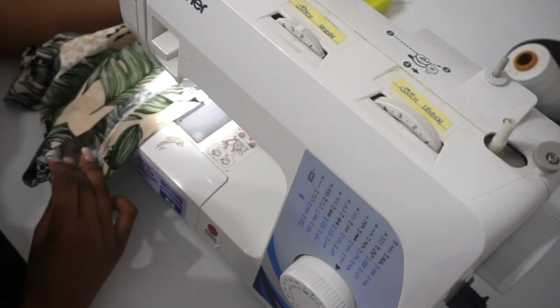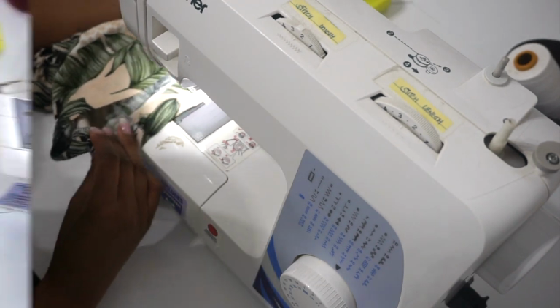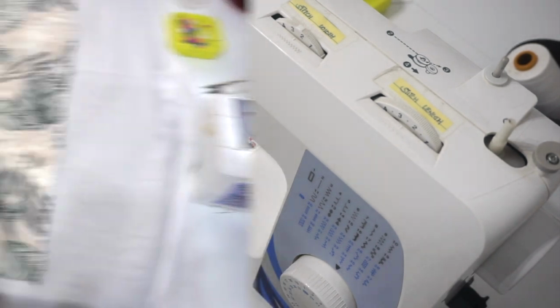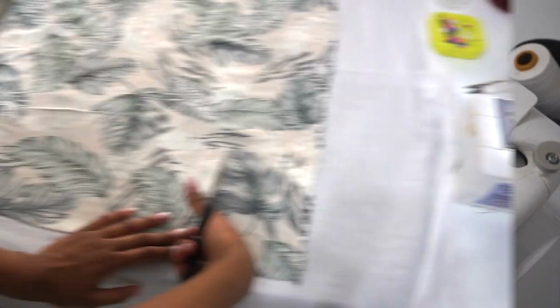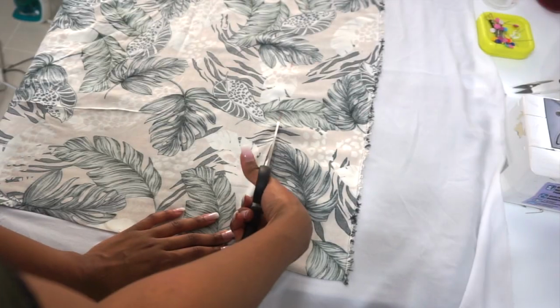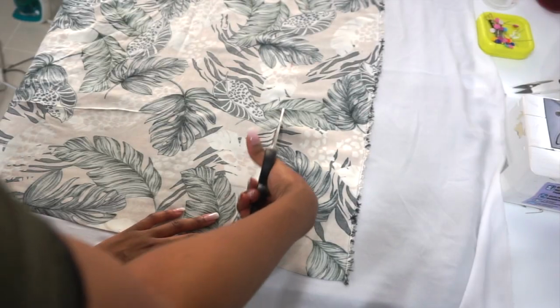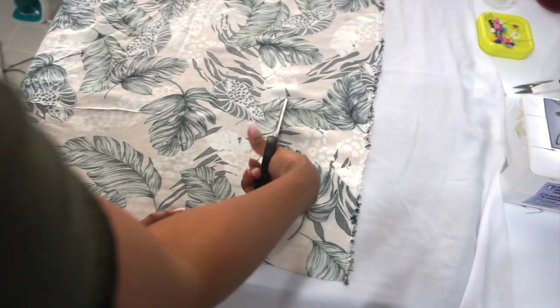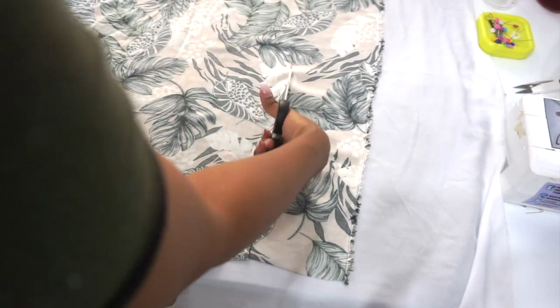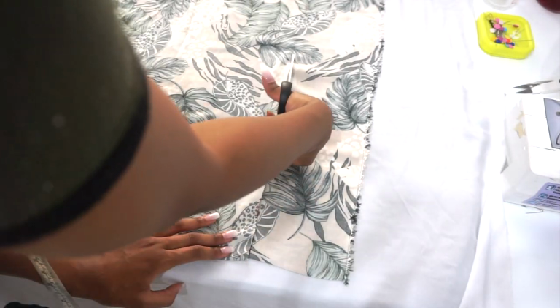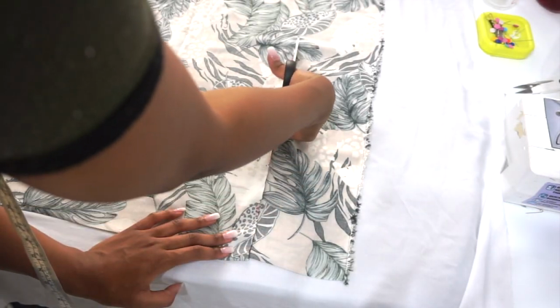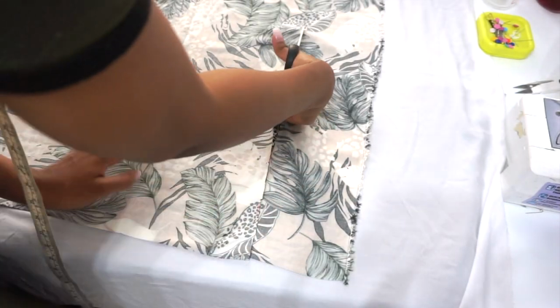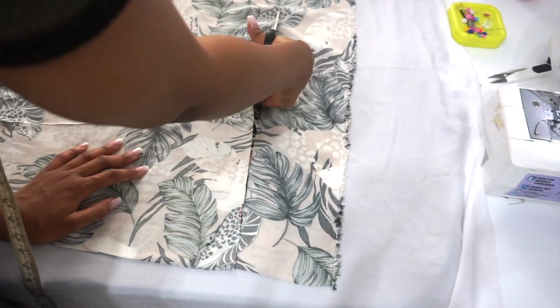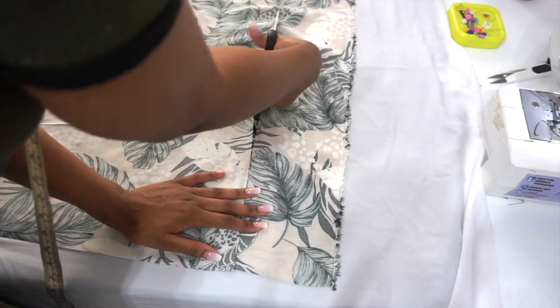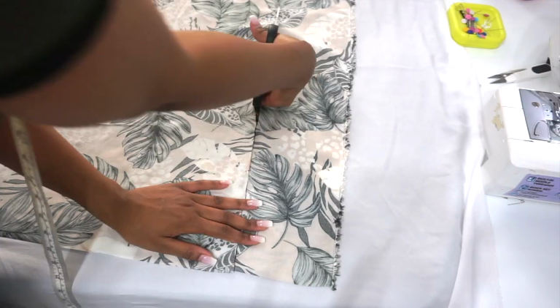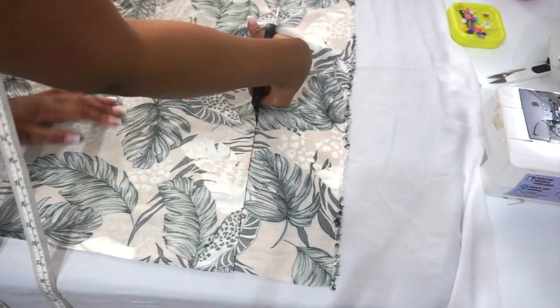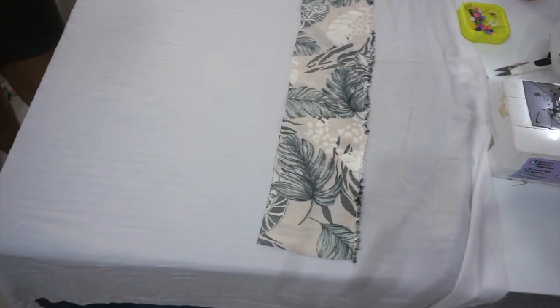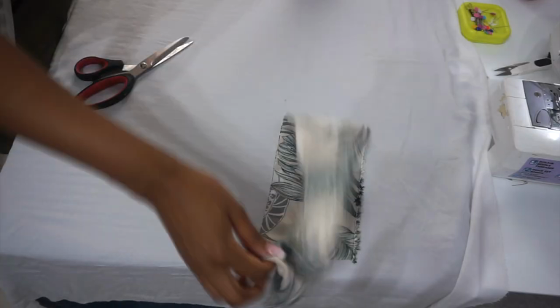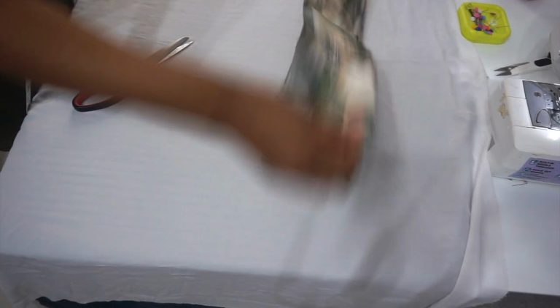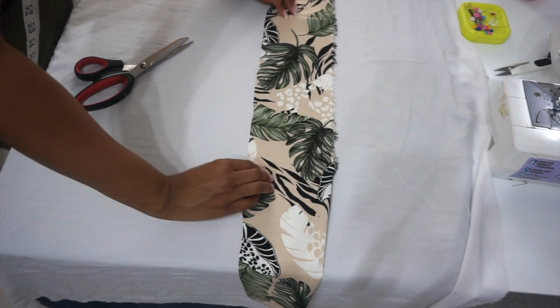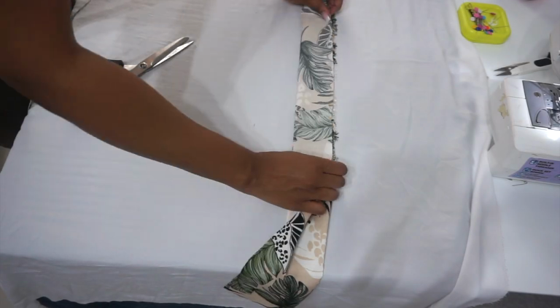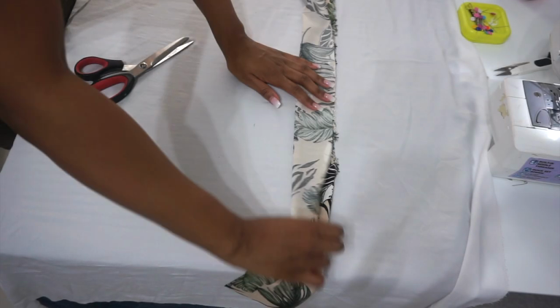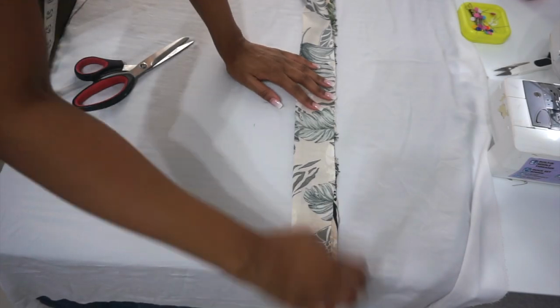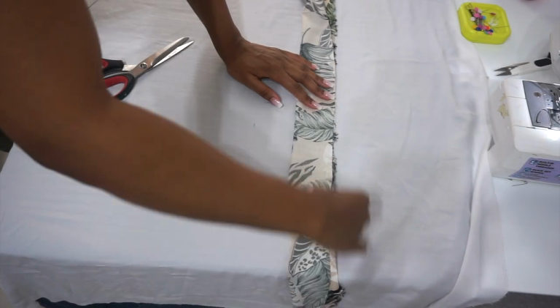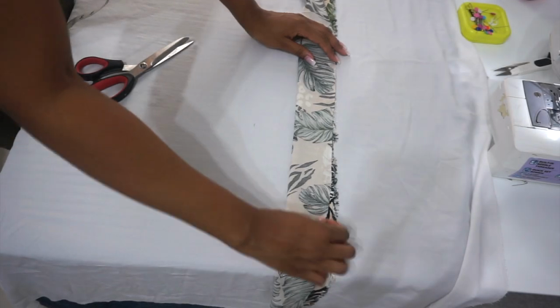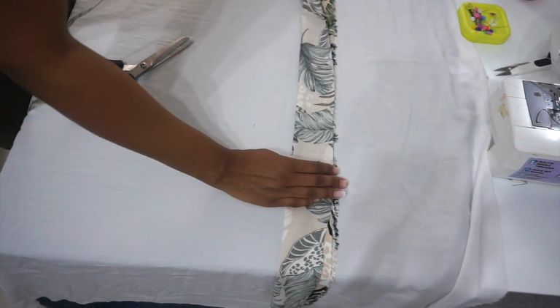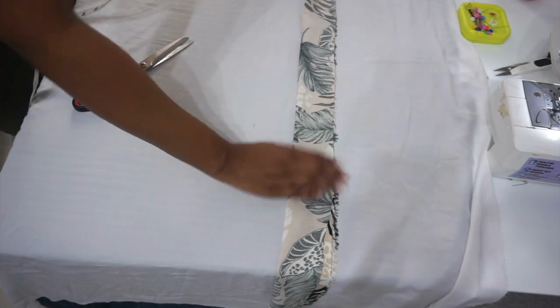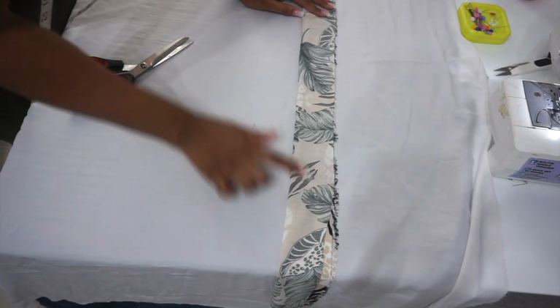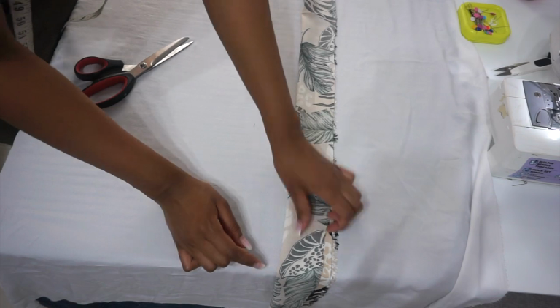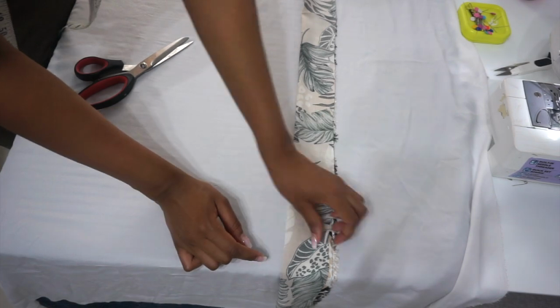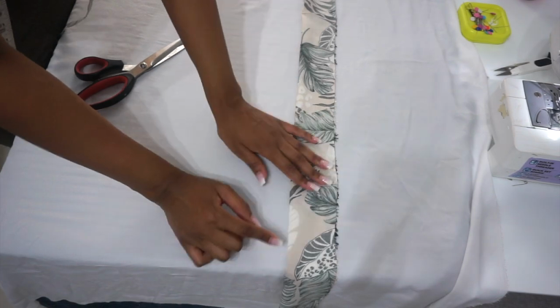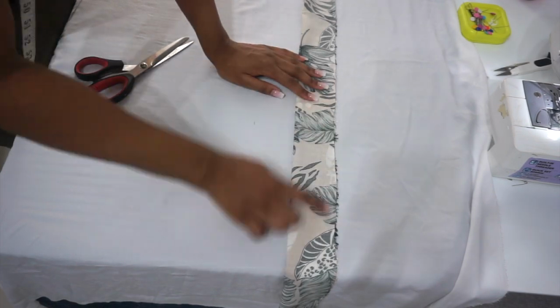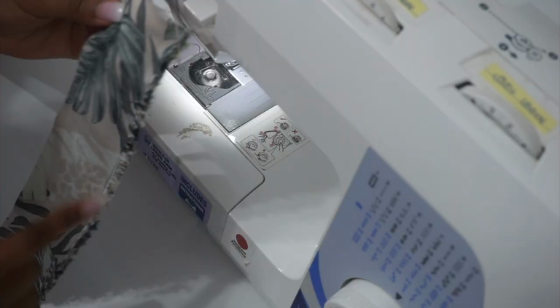Here I'm cutting a strip of fabric that is 46 inches long and five inches wide — this will be my belt. Then I'll fold it over with right sides facing each other and sew.